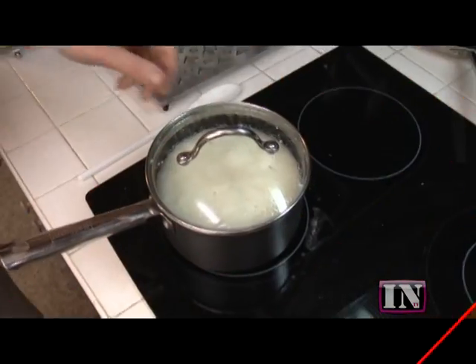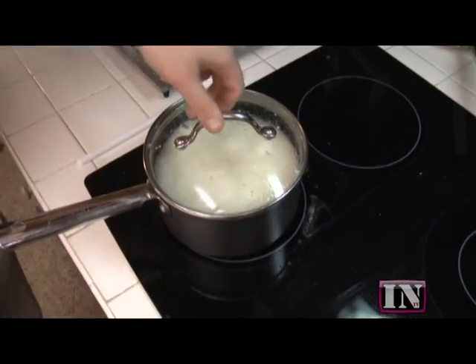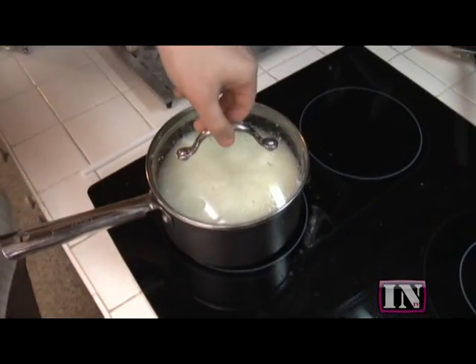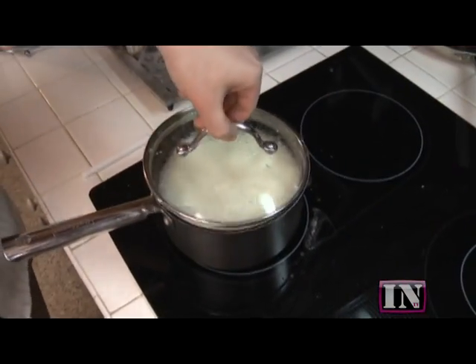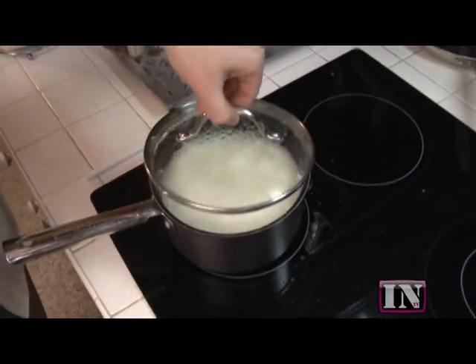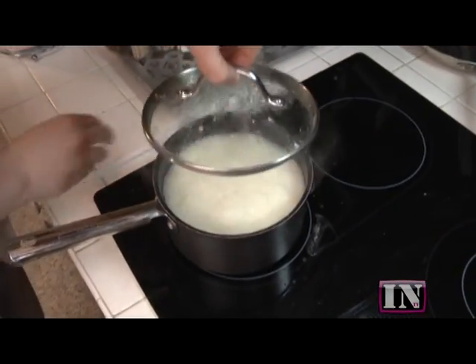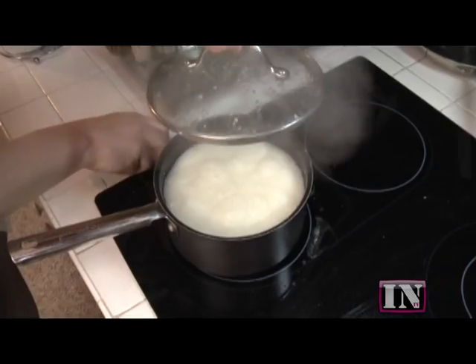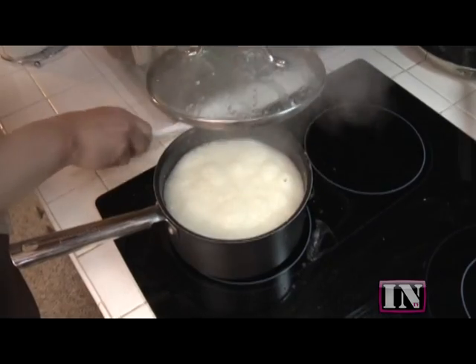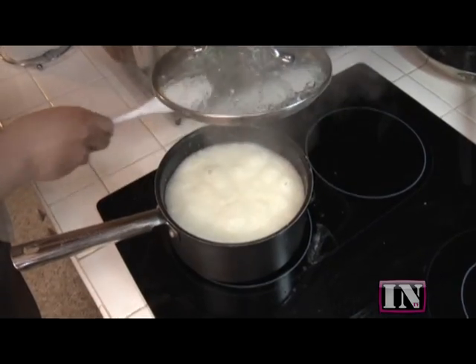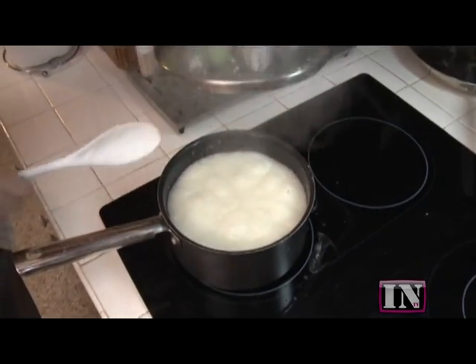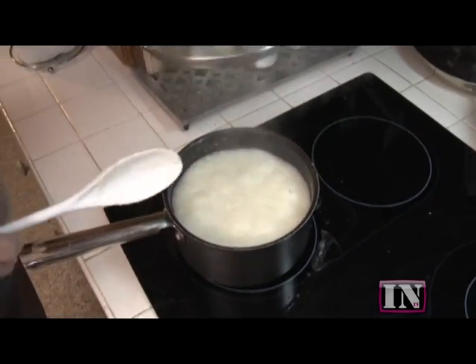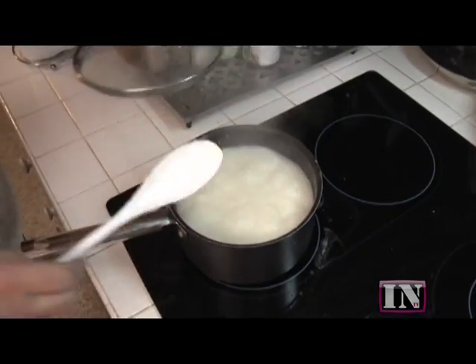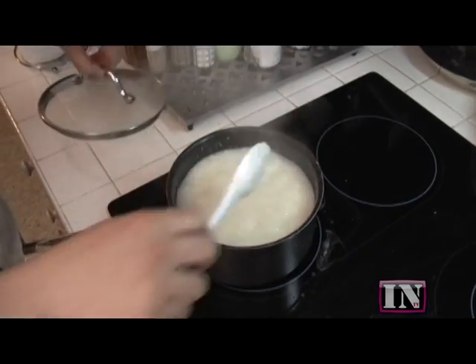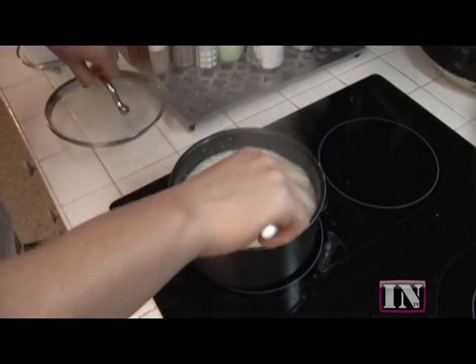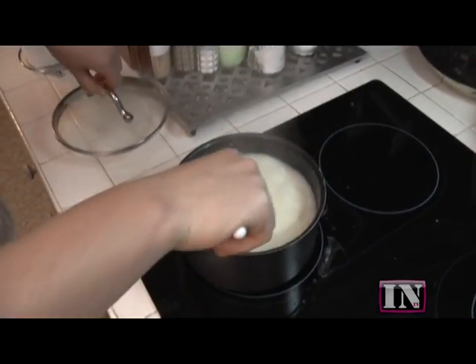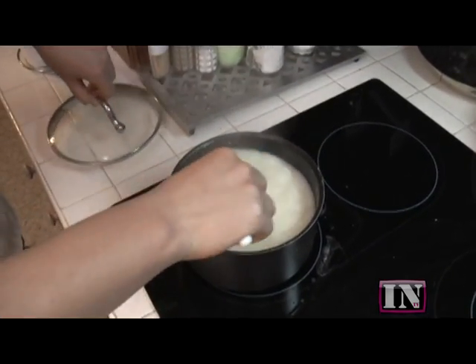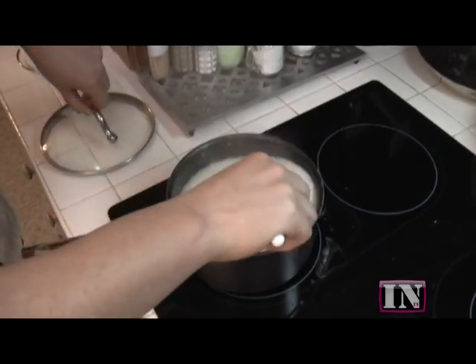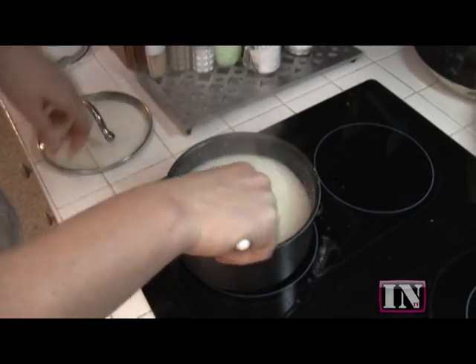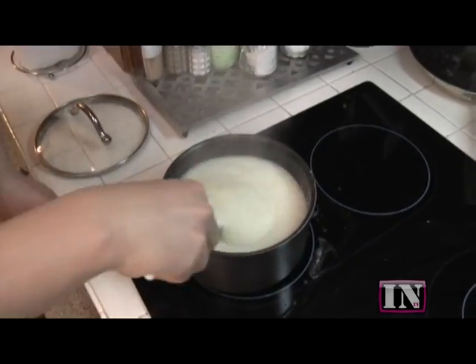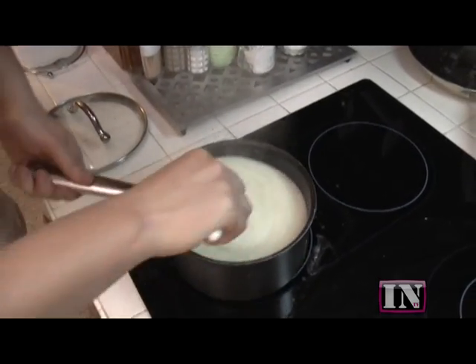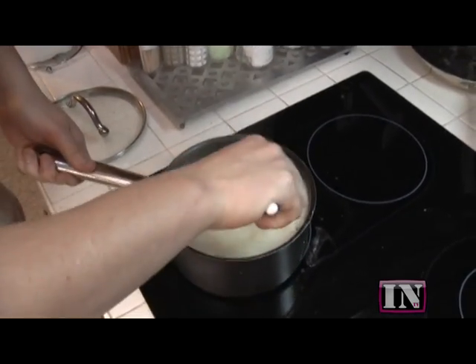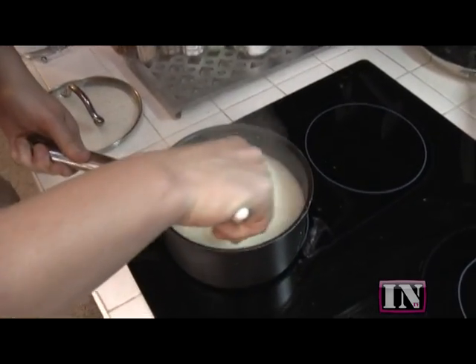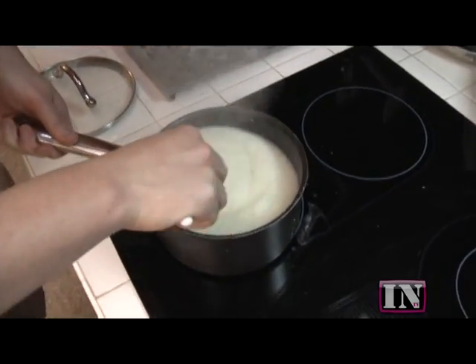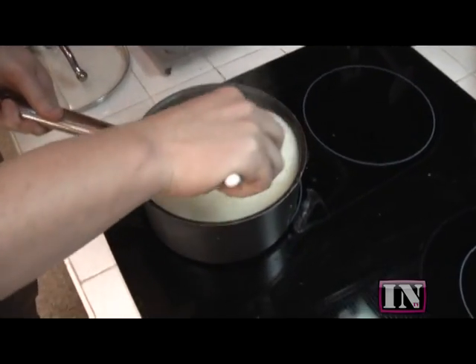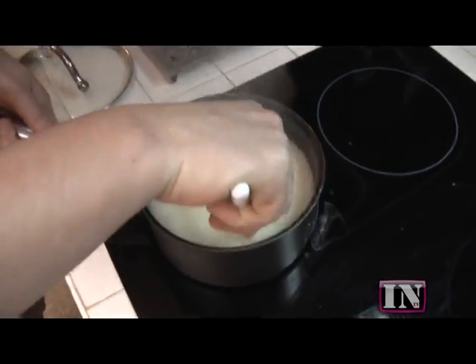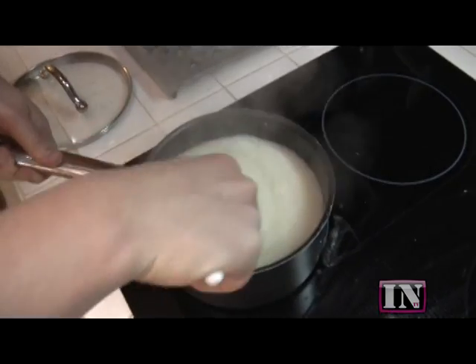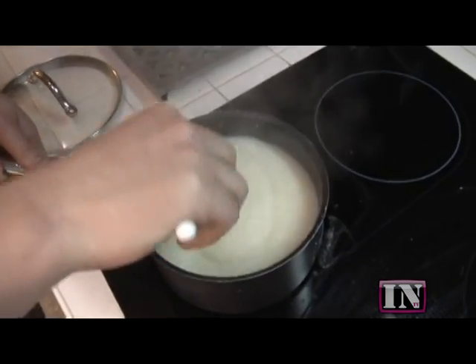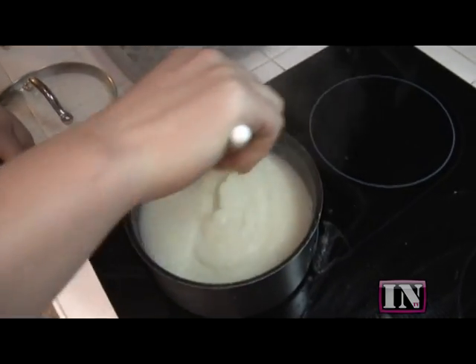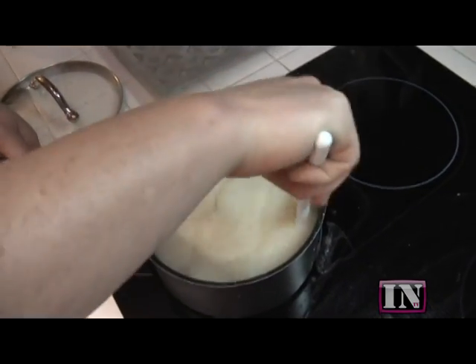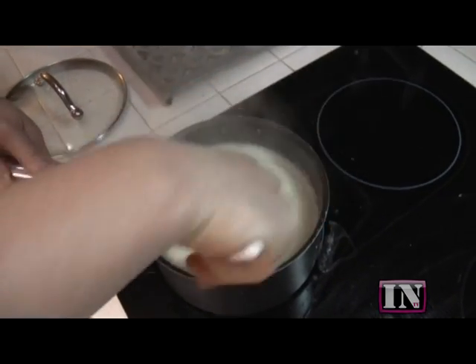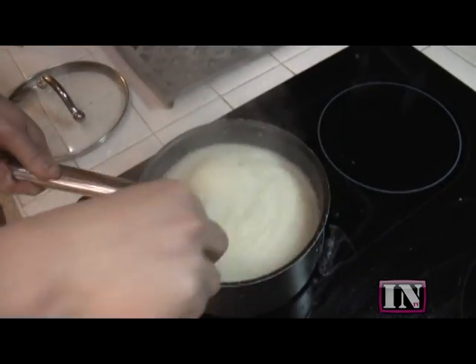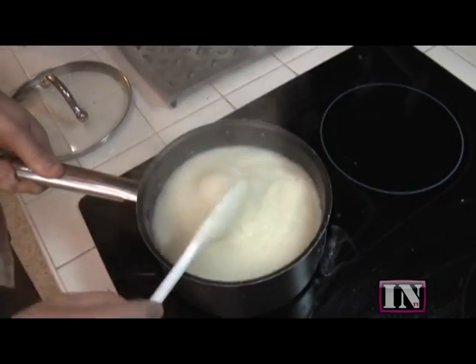It's been about six minutes. We're going to take a look at our grits. Look at that, they're nice and thick. Just got a little bit of heat in there.